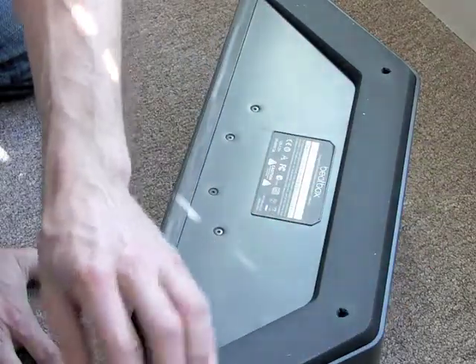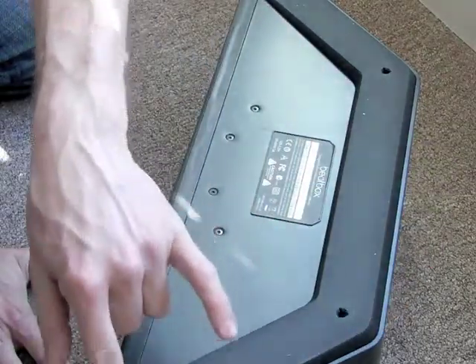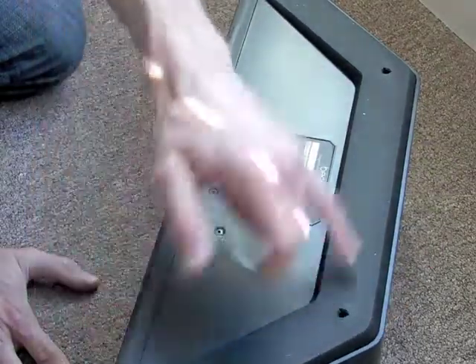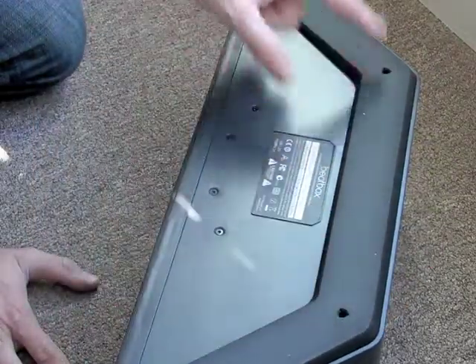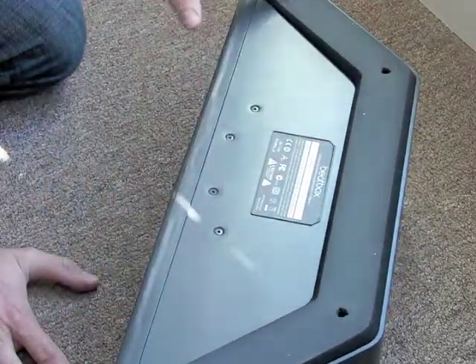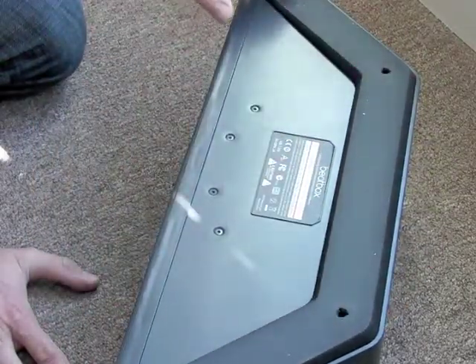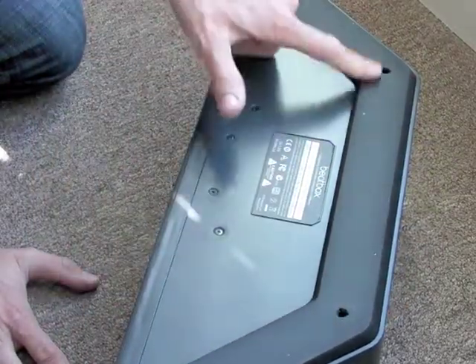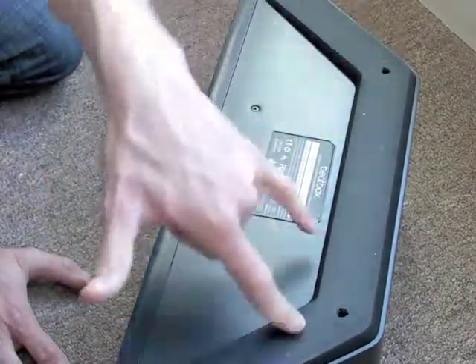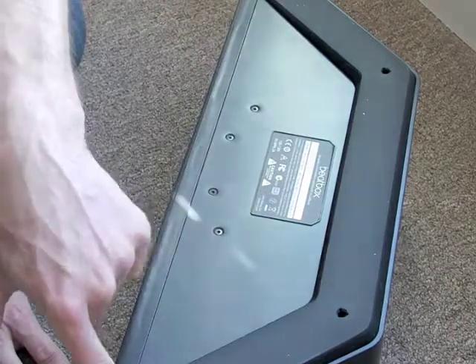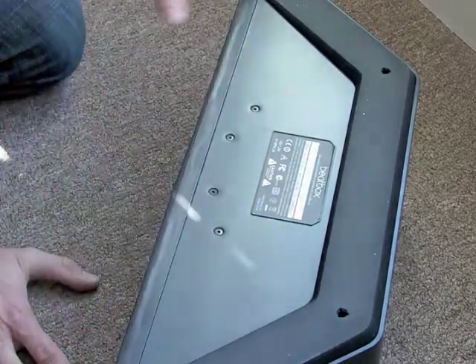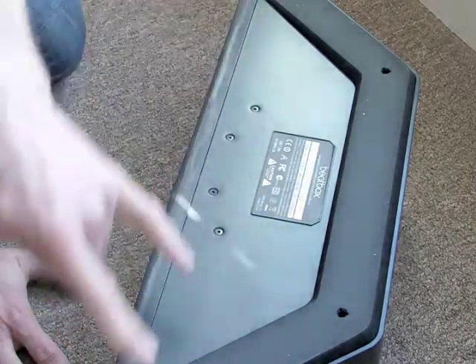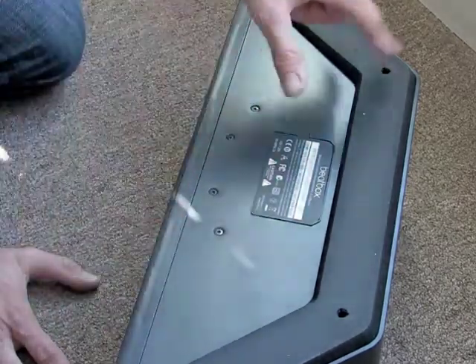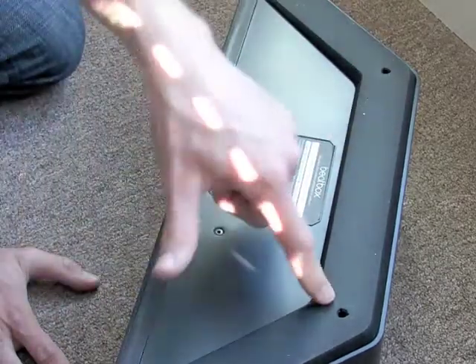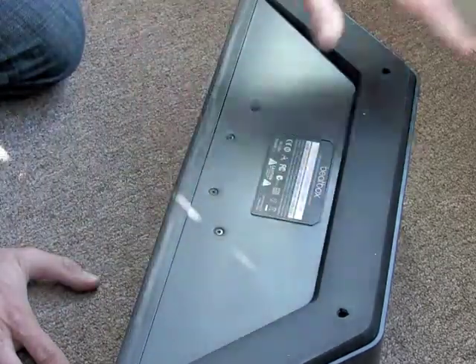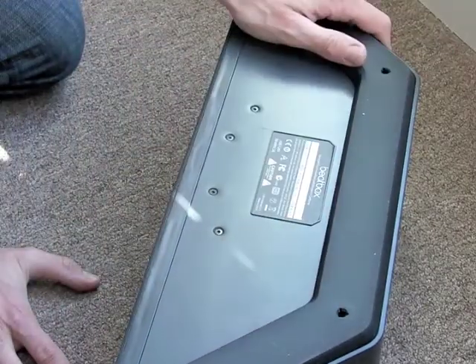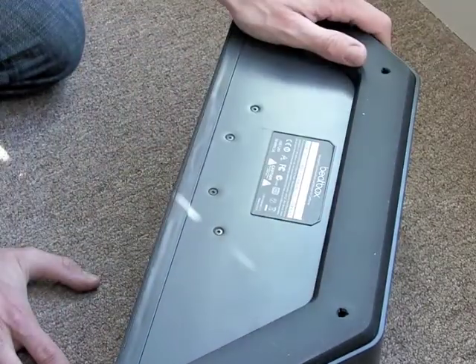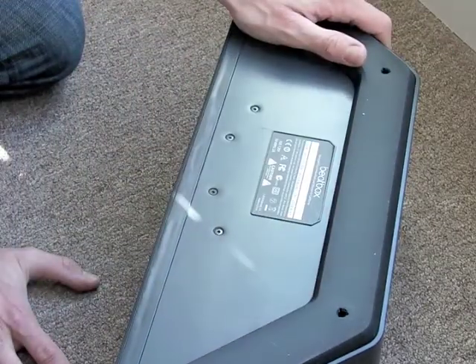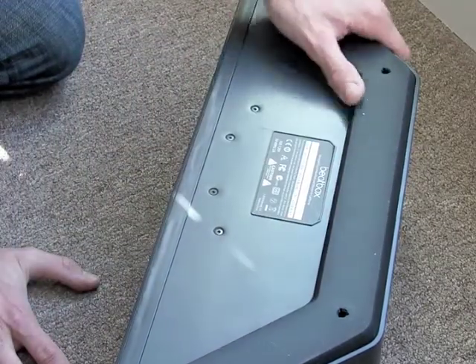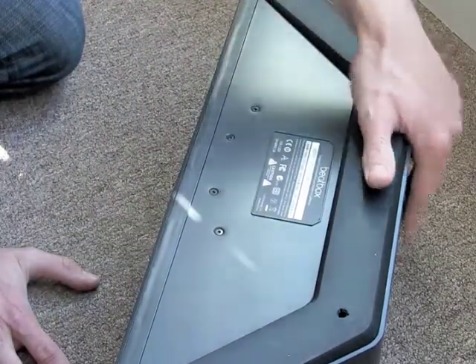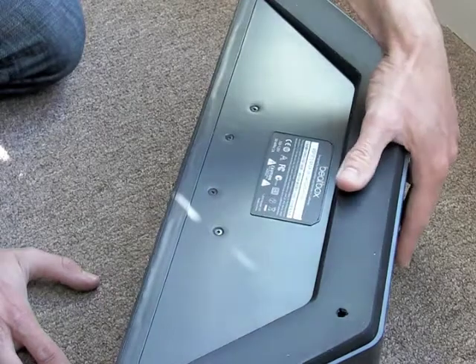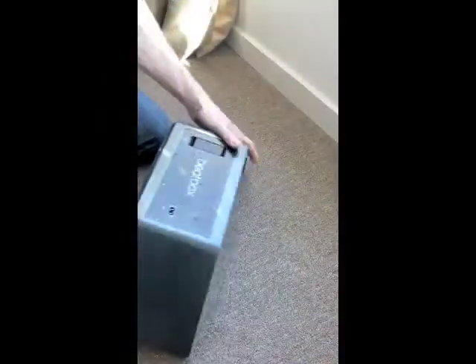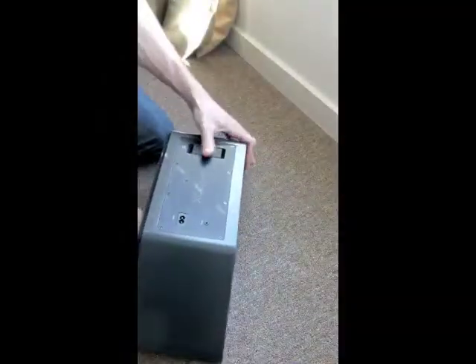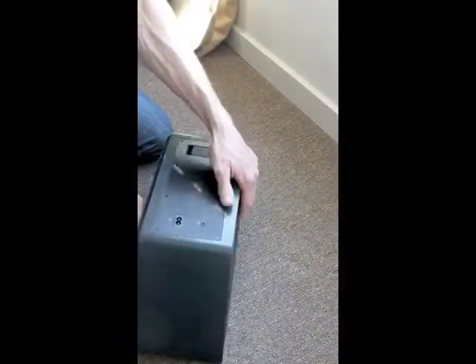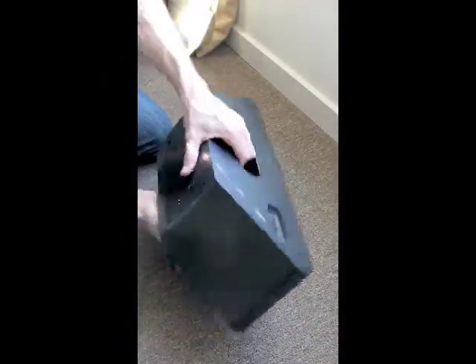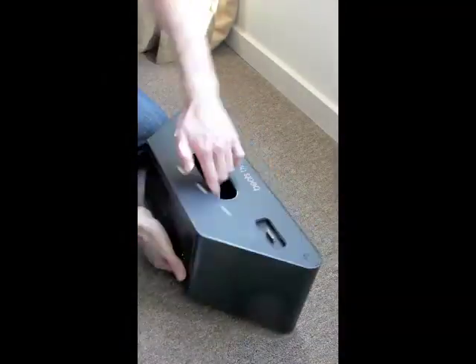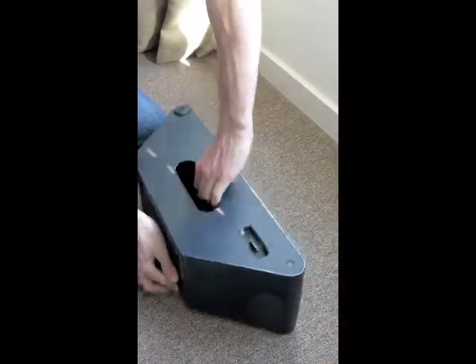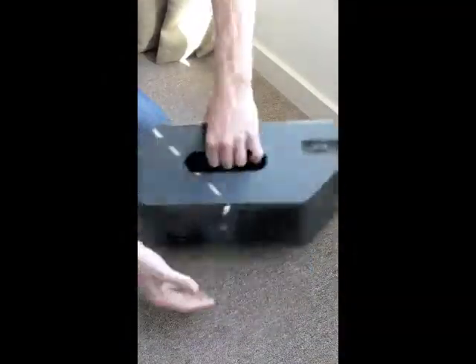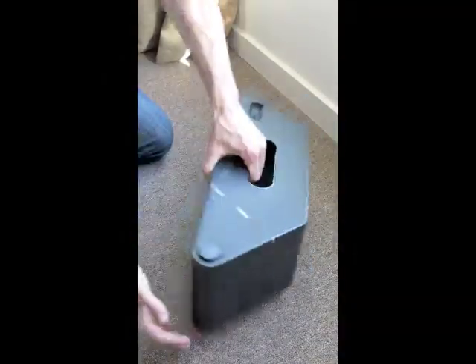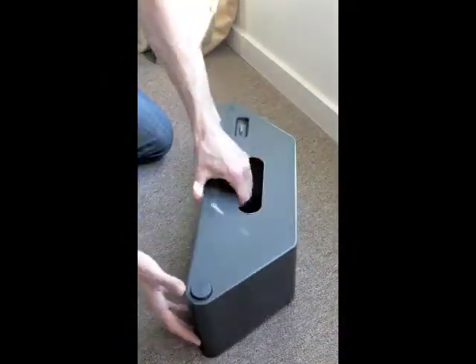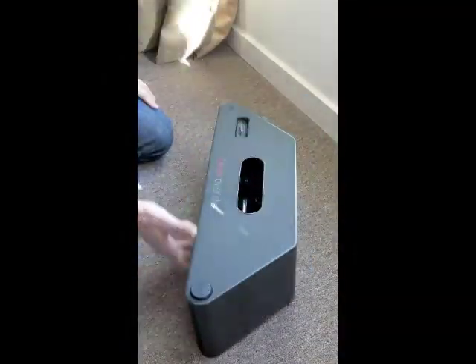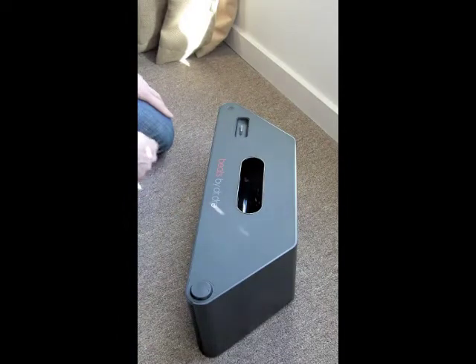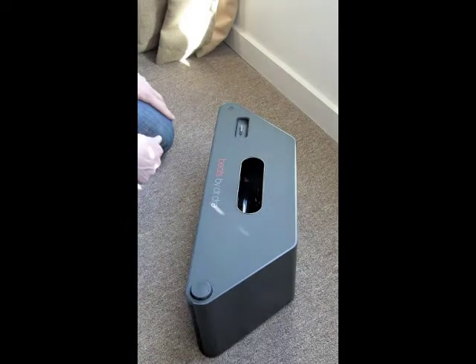And then a rubber bottom or a rubber strip. And then four holes to put in the feet, so I guess you could put them on either side — though there's not four feet for four holes. So that's it, that's the Beatbox by Dr. Dre.